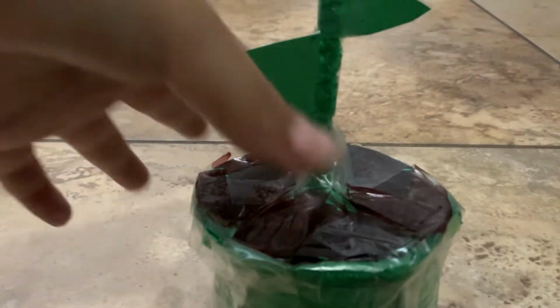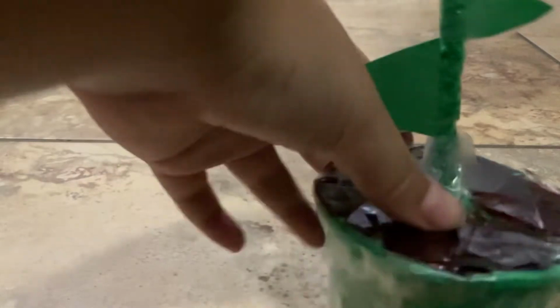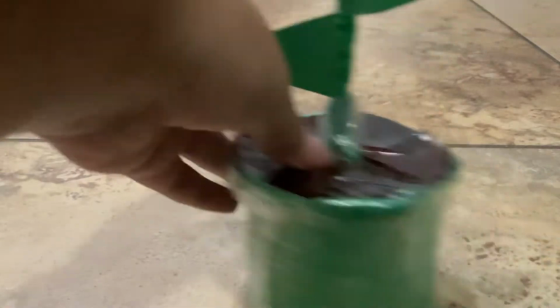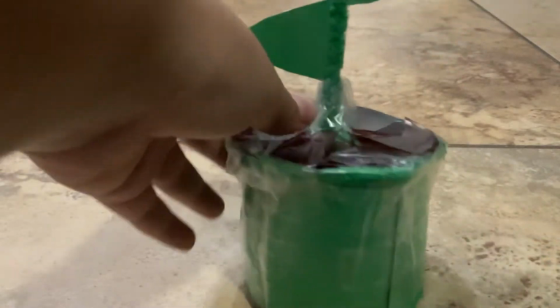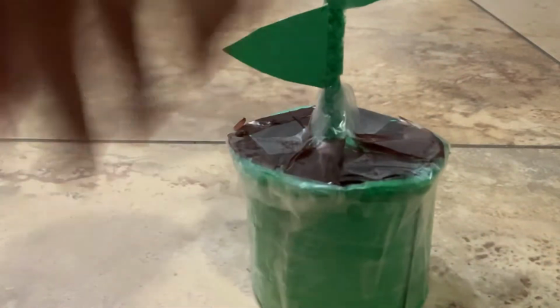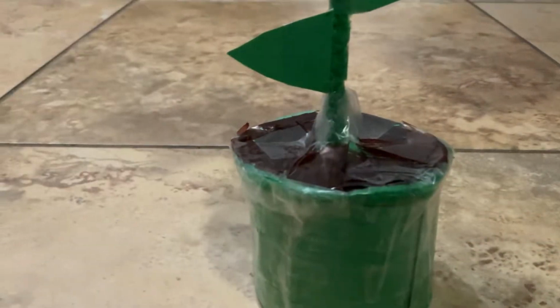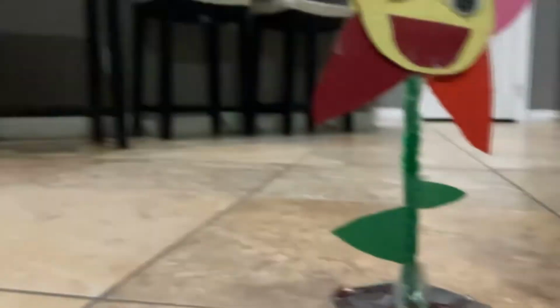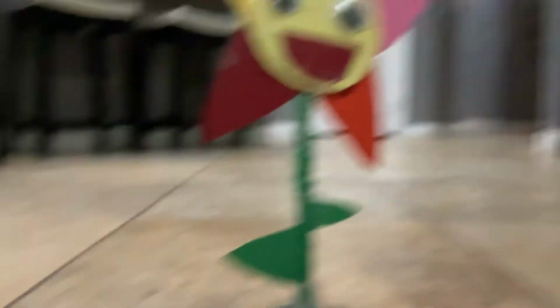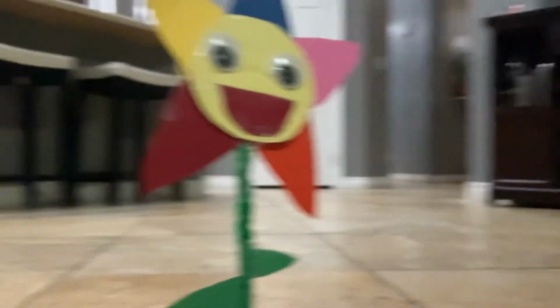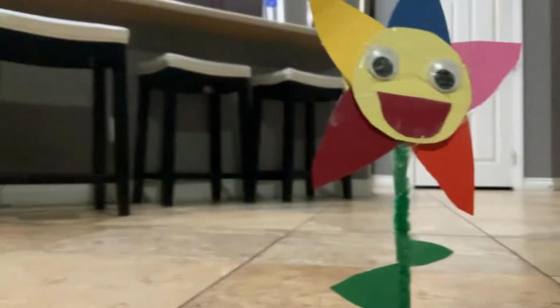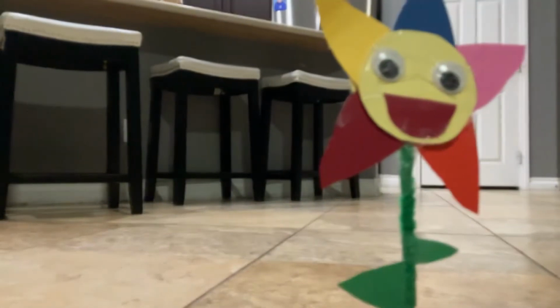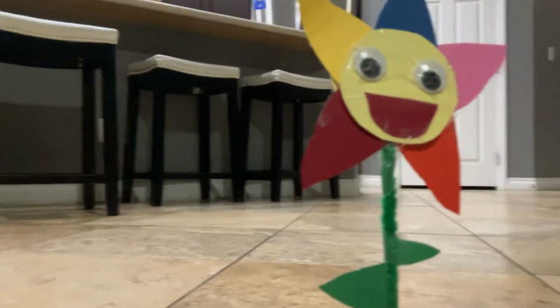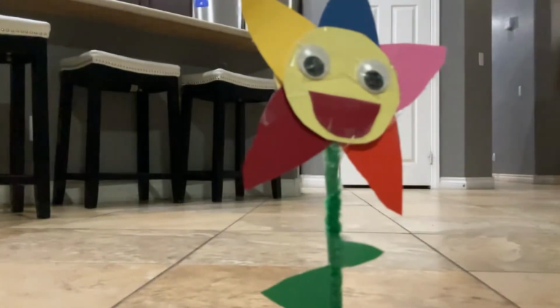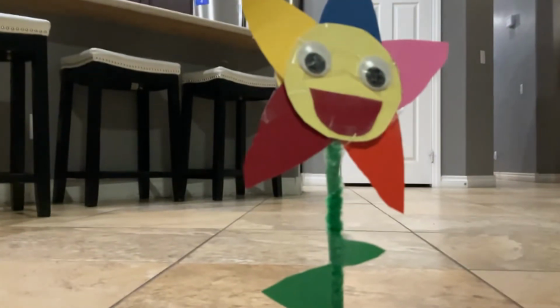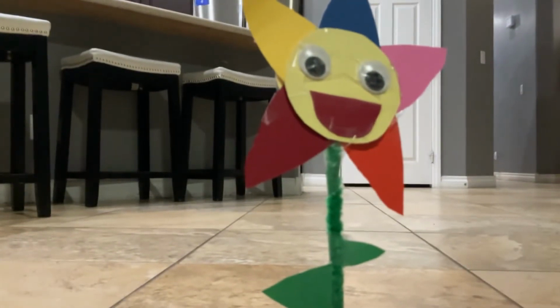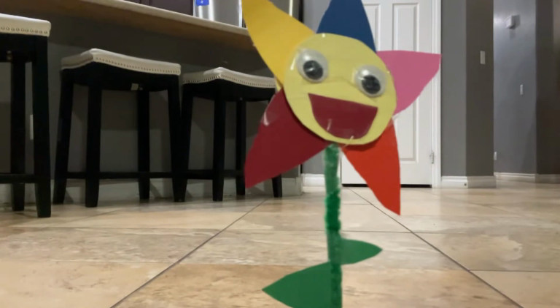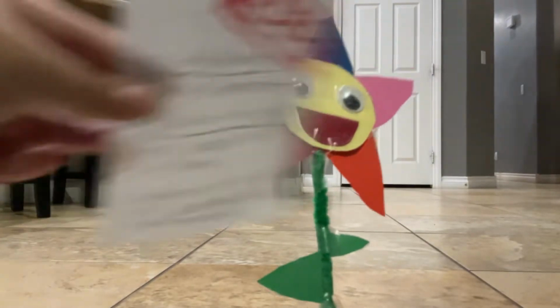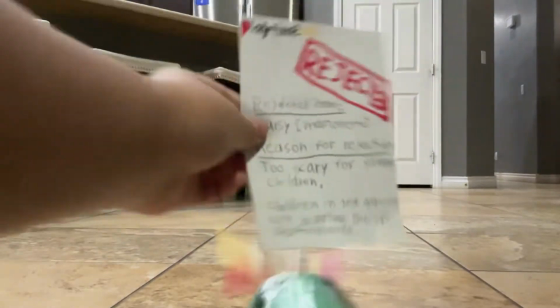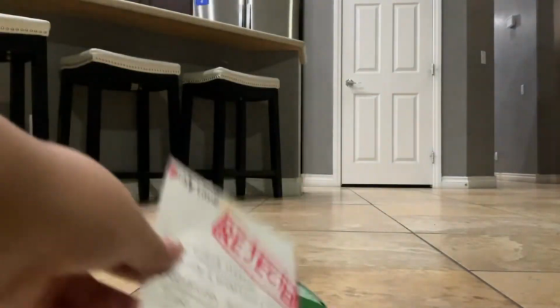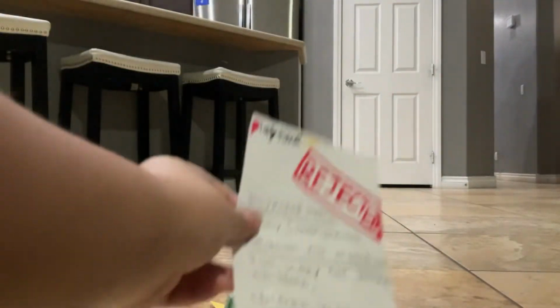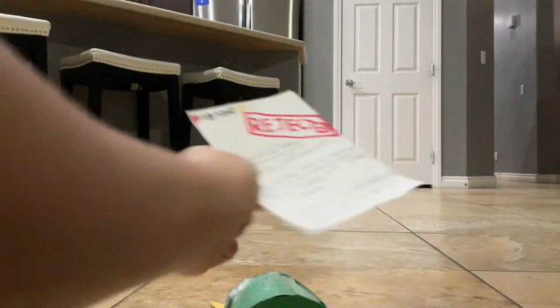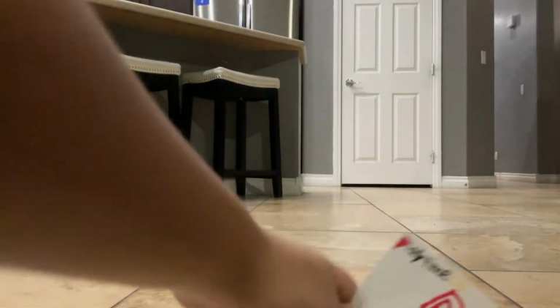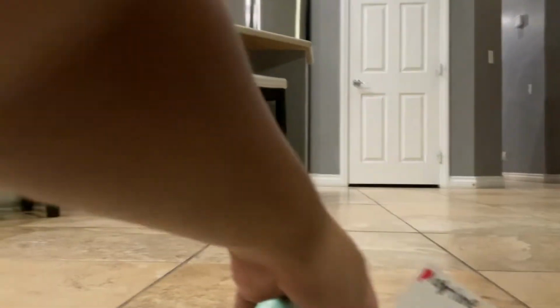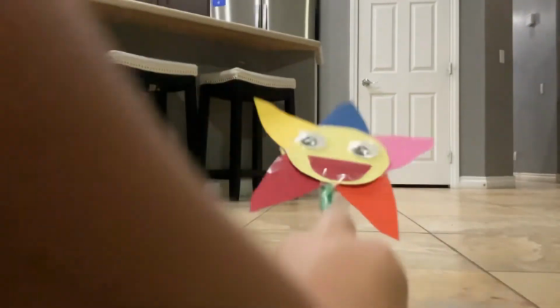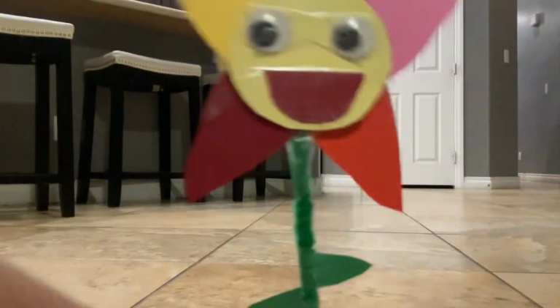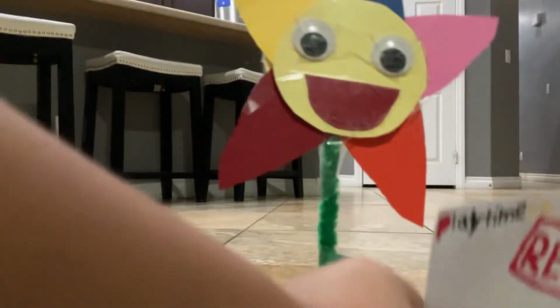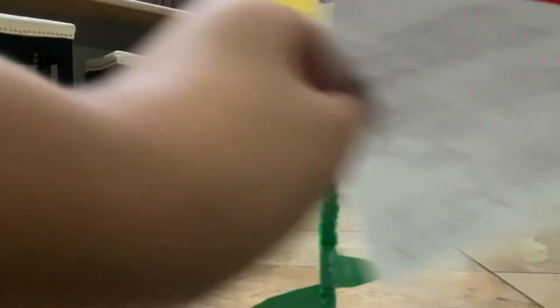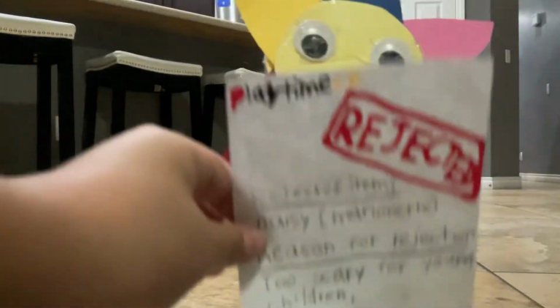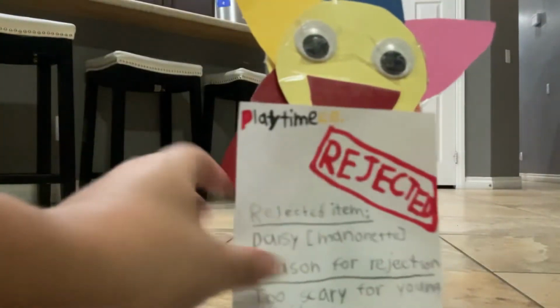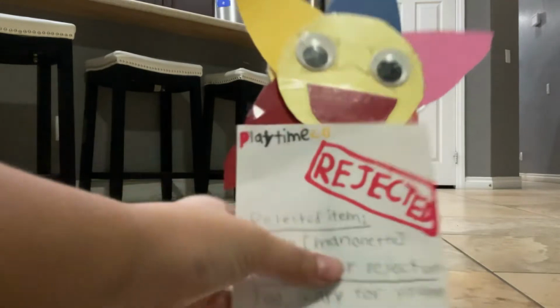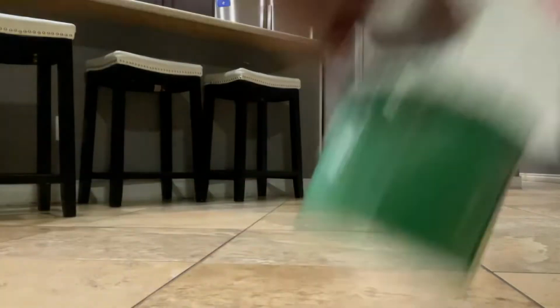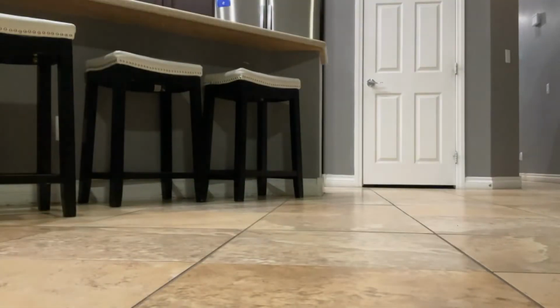I even added the plant pot with the dirt. That's Daisy — going for a little rejection note.